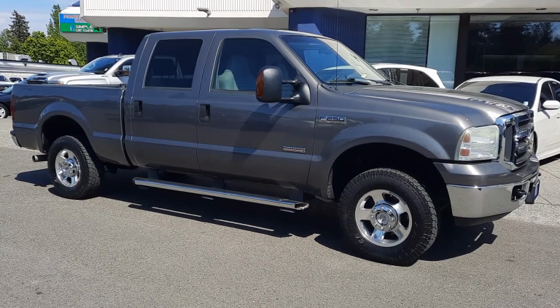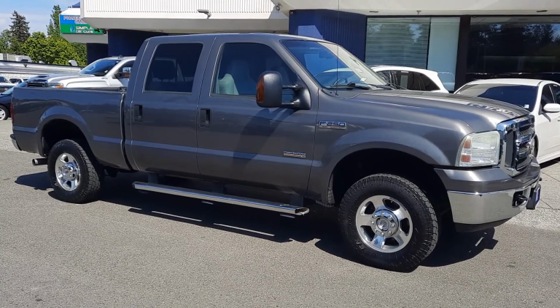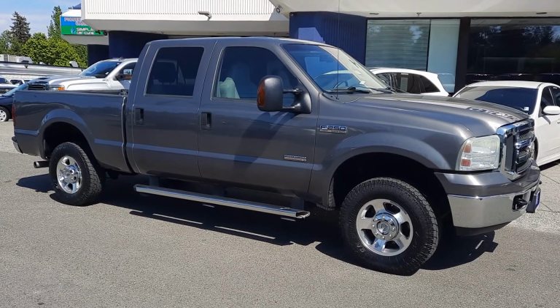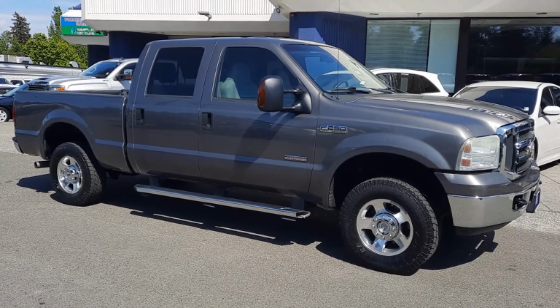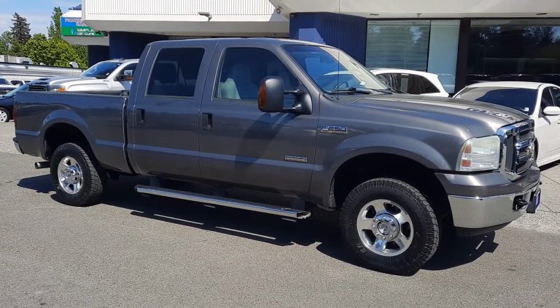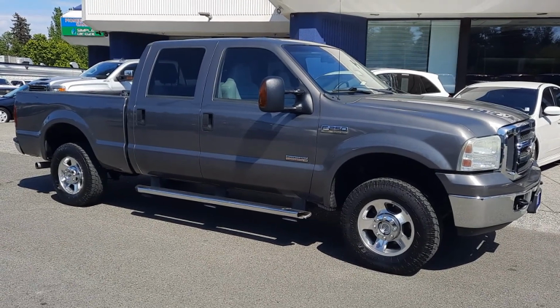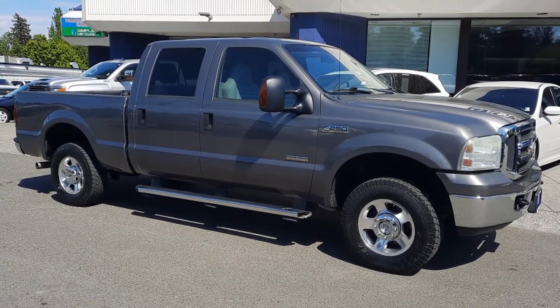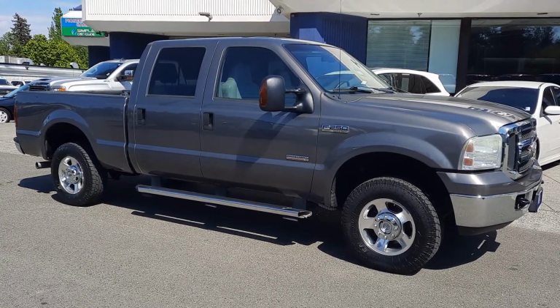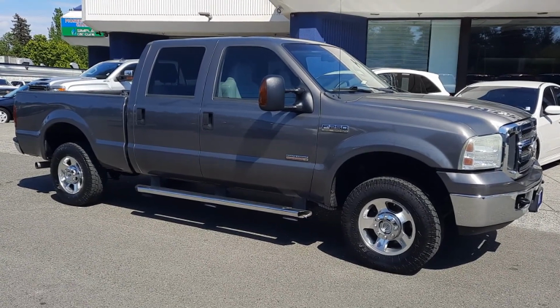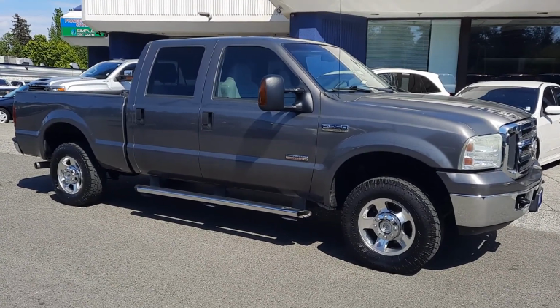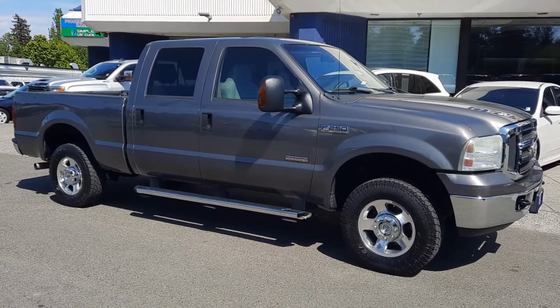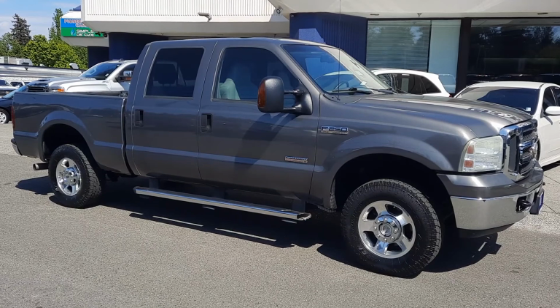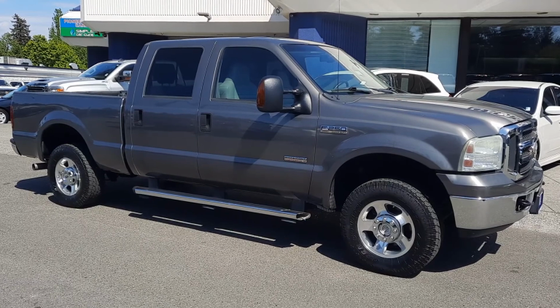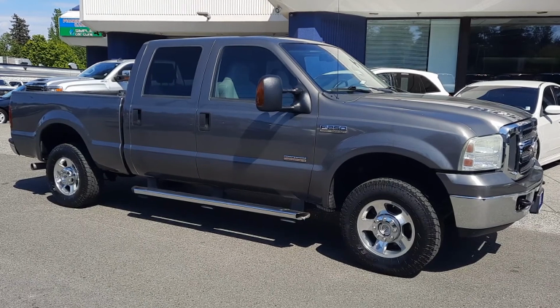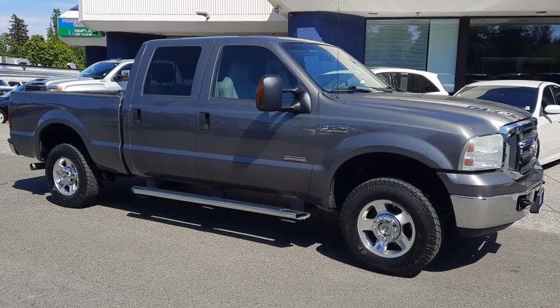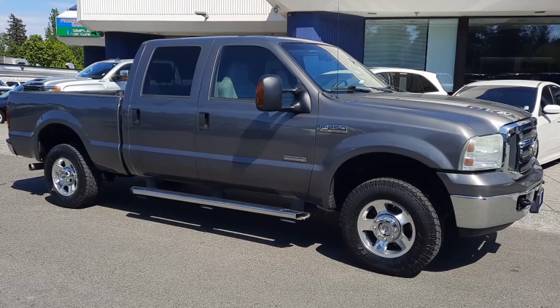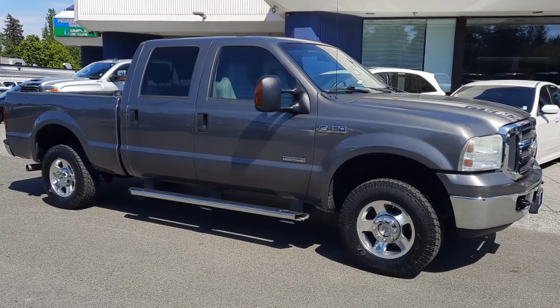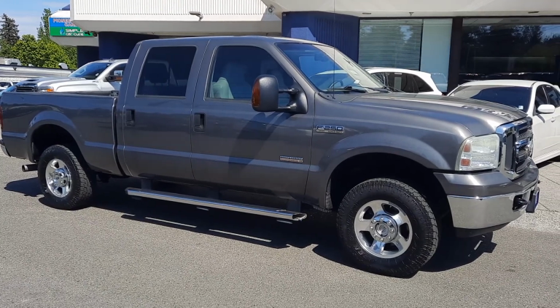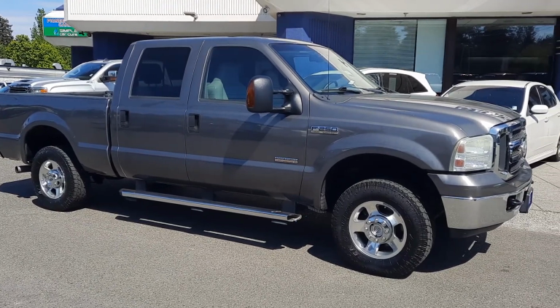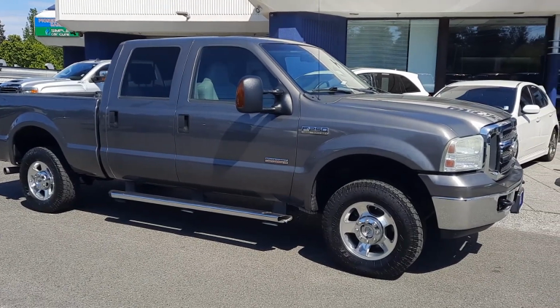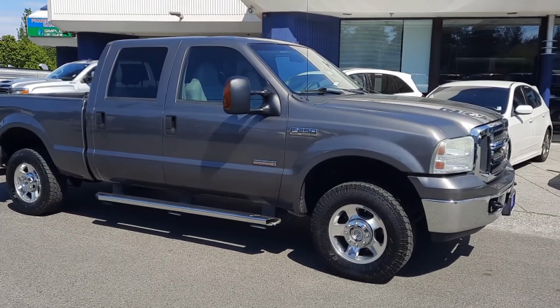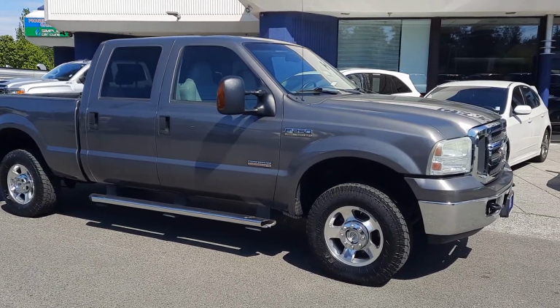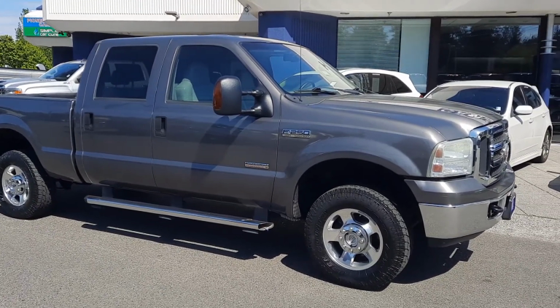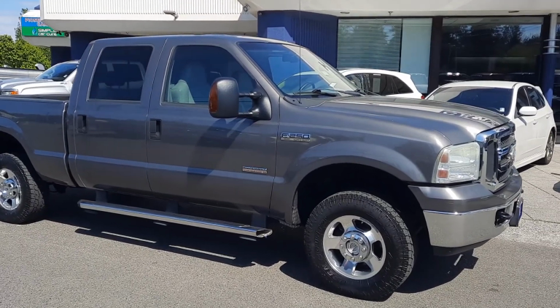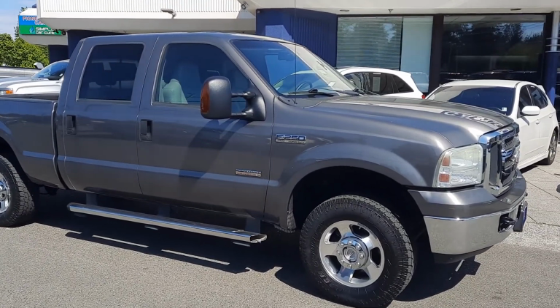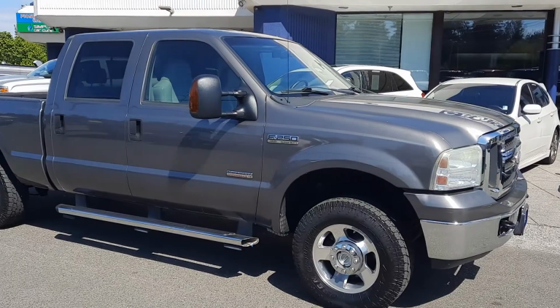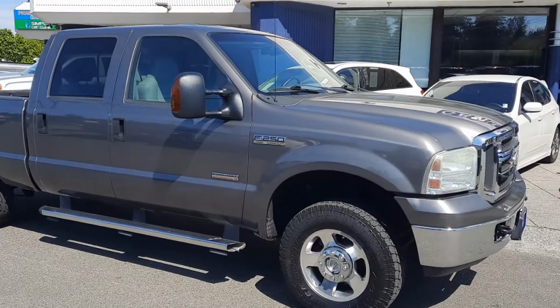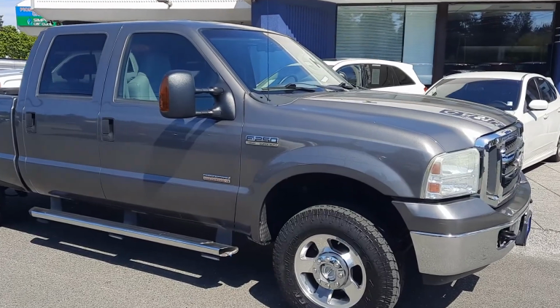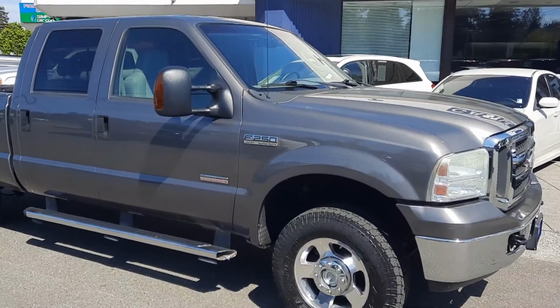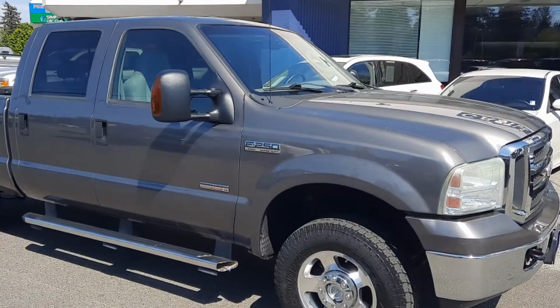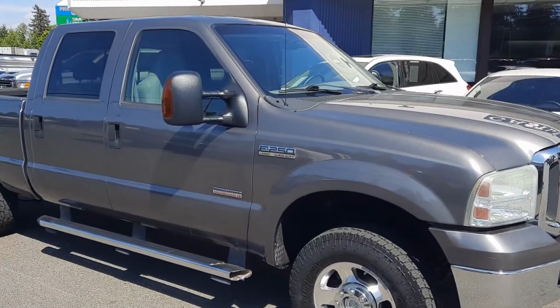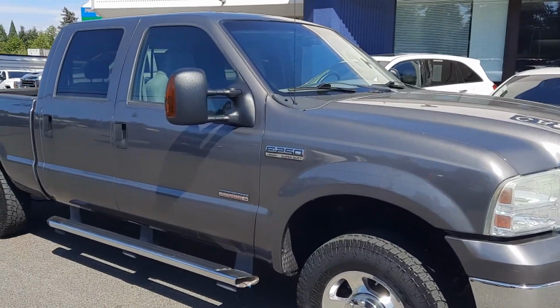Good afternoon, Cory Frazier here with Castle Auto Sales and Hashtag Frazier's Friends. Today I'm going to be doing a walk around of this 2007 Ford F250 Lariat Super Duty Diesel.